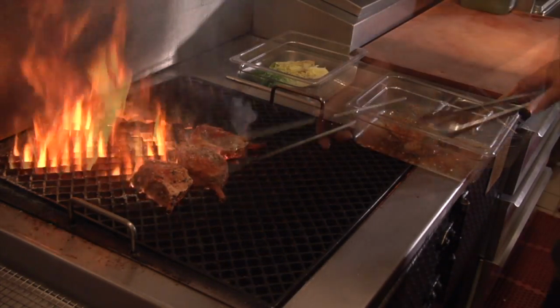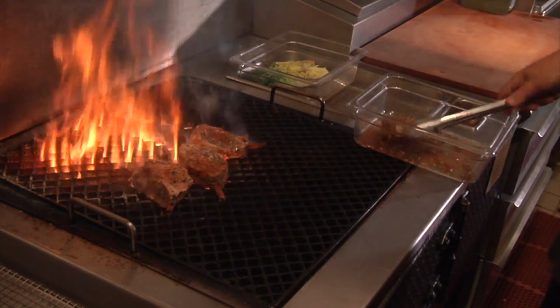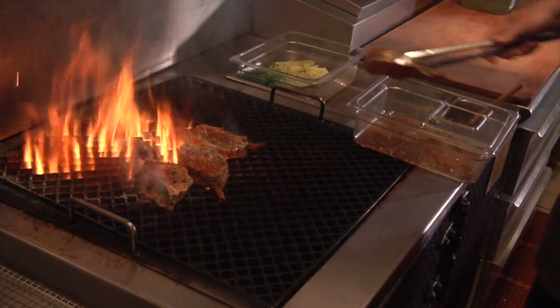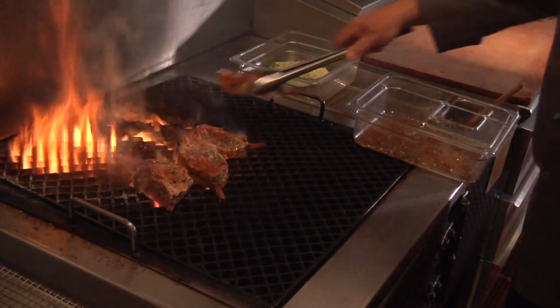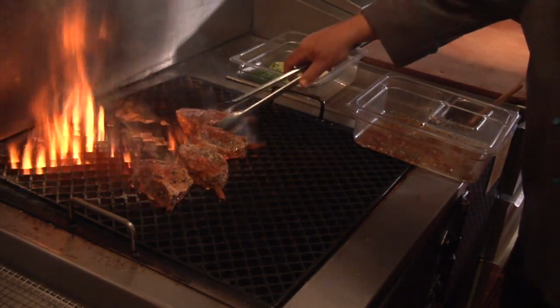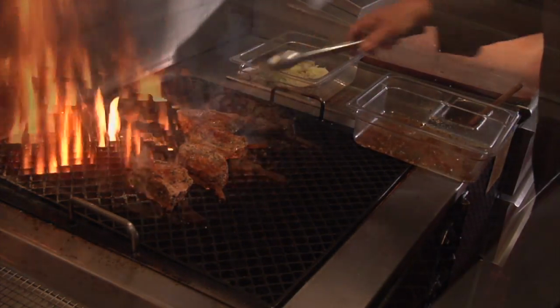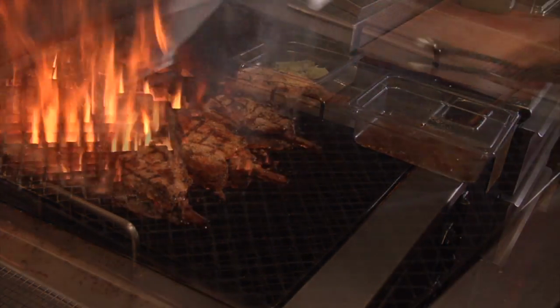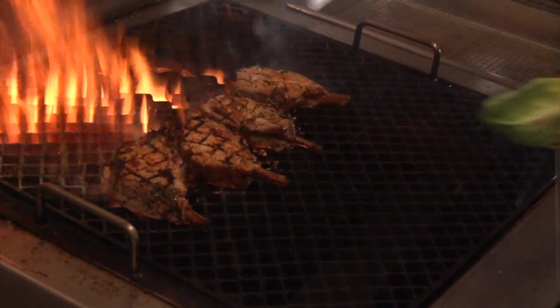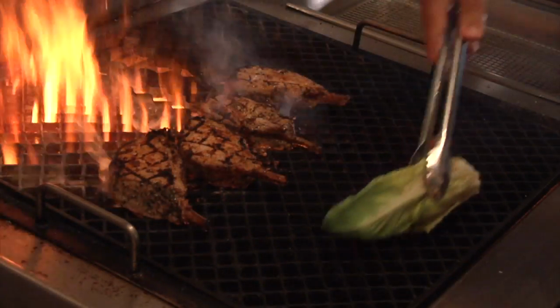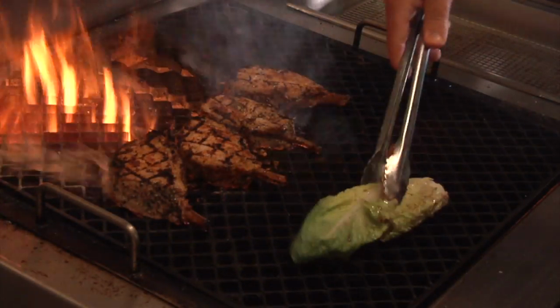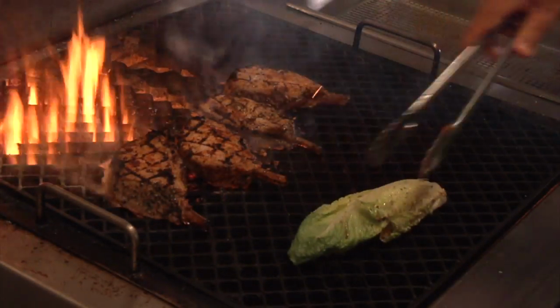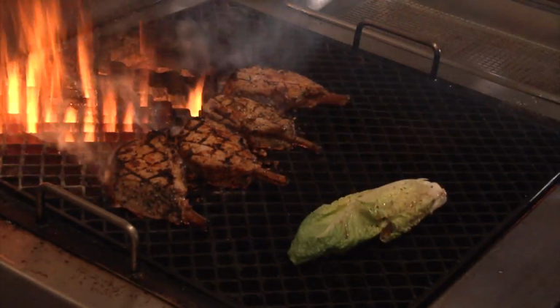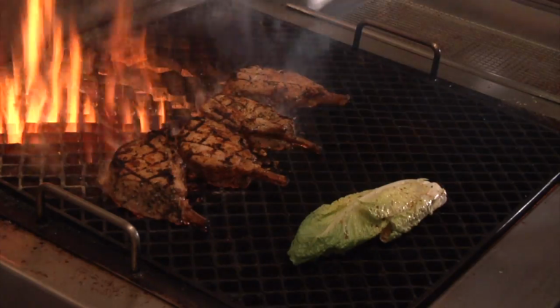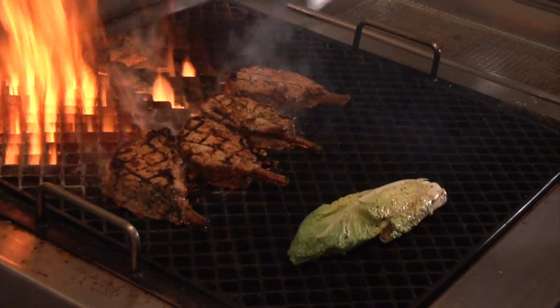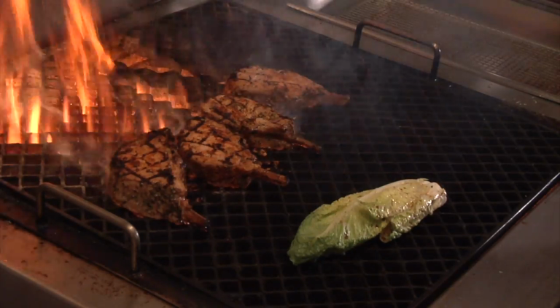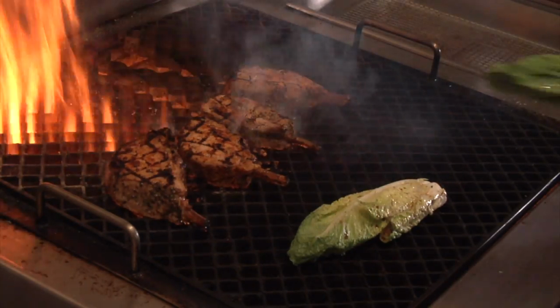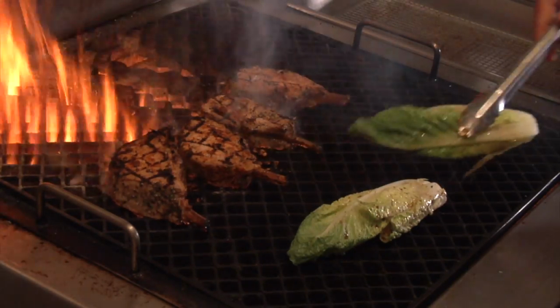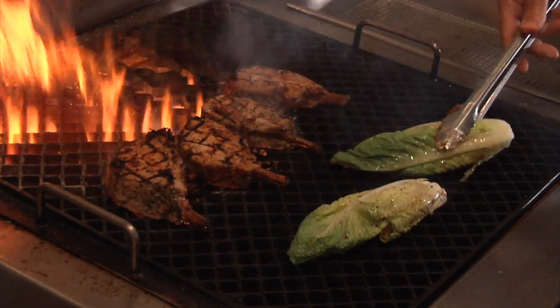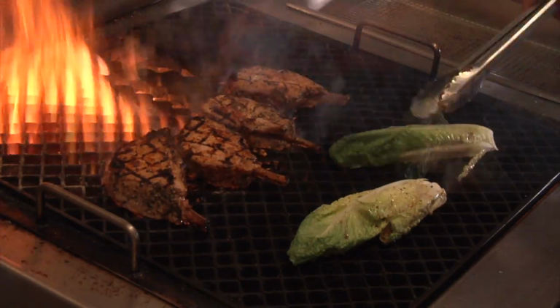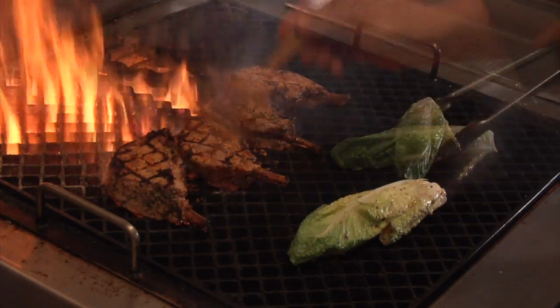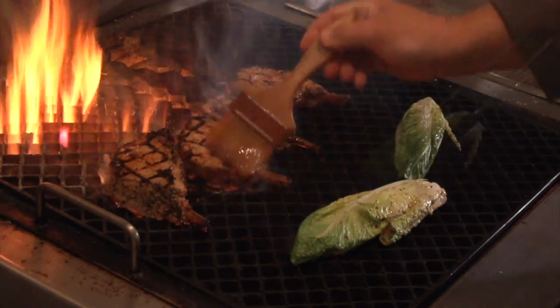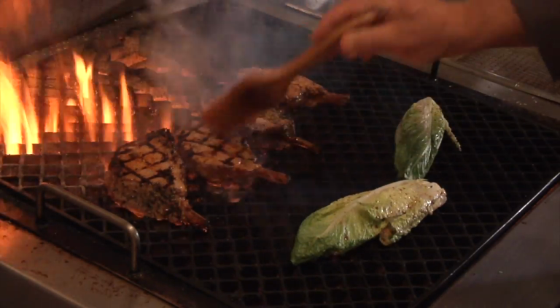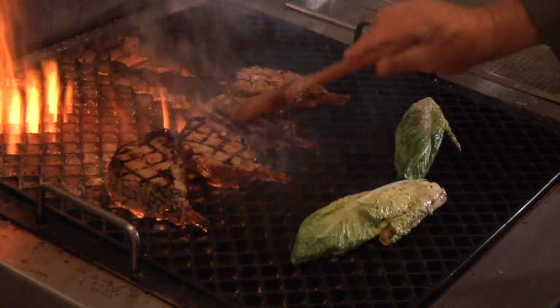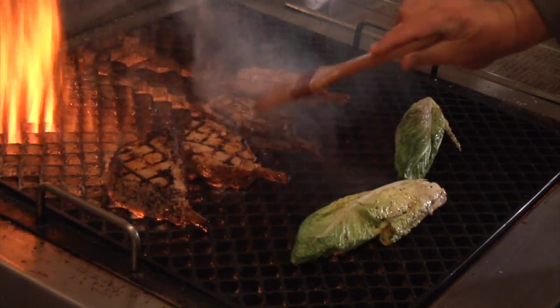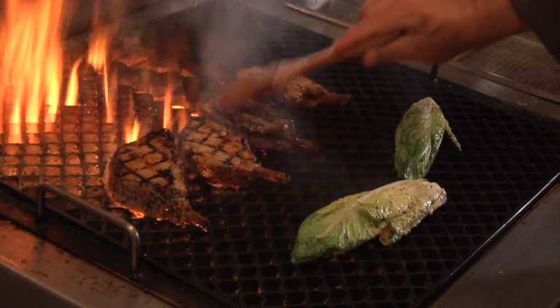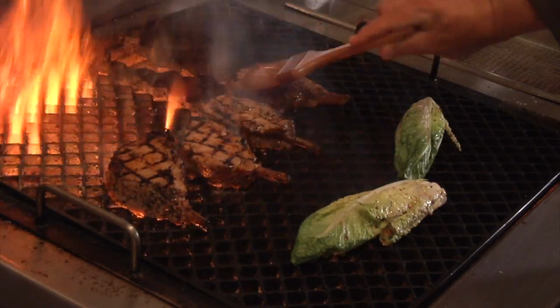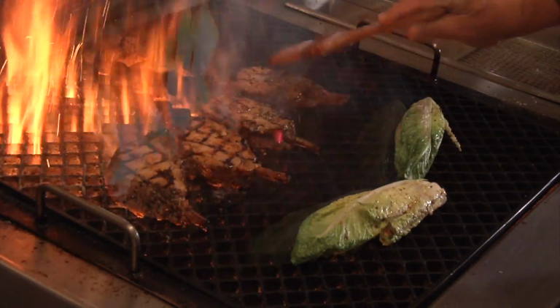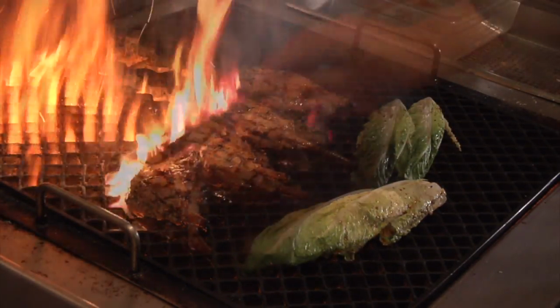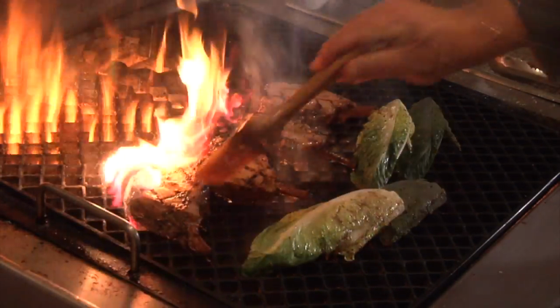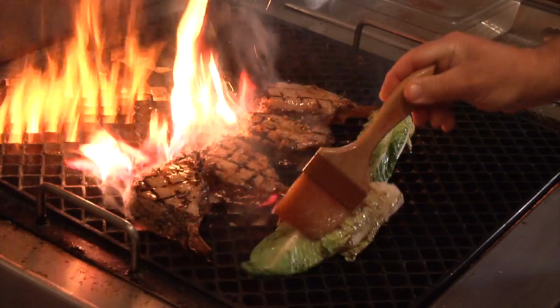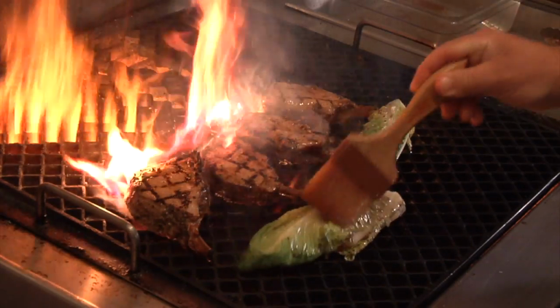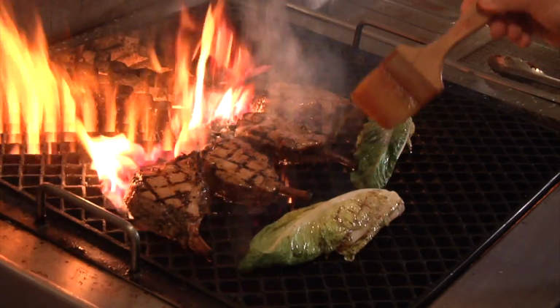Grill the meat and the lettuce. Continue to baste the meat with the dressing until the meat is done.